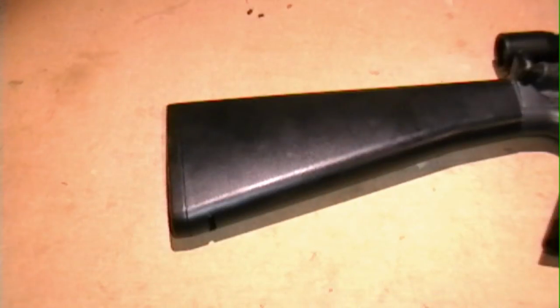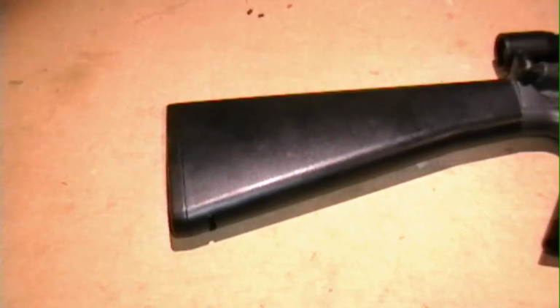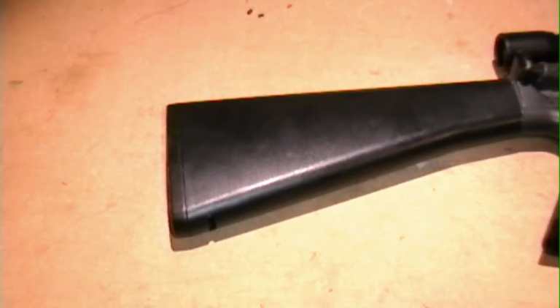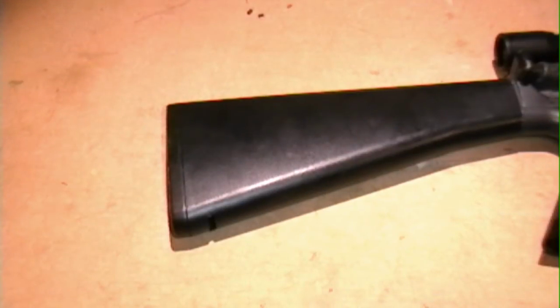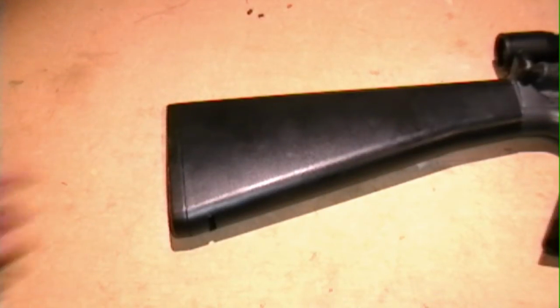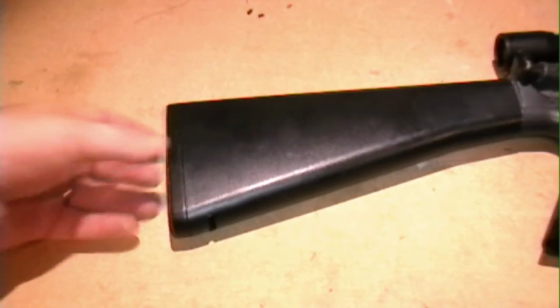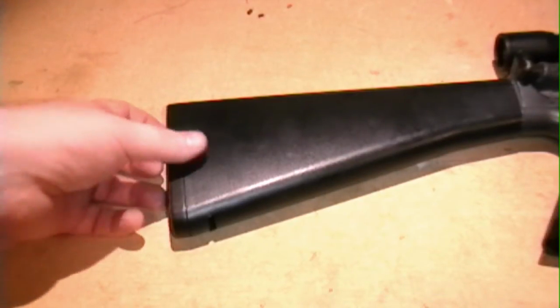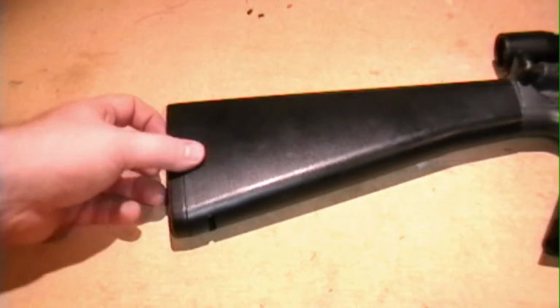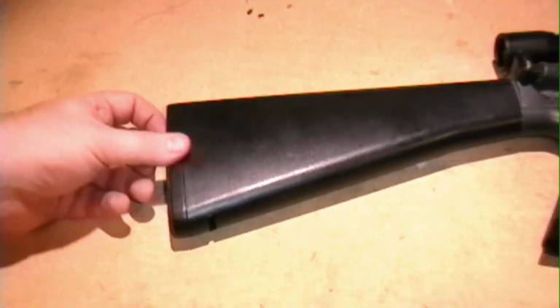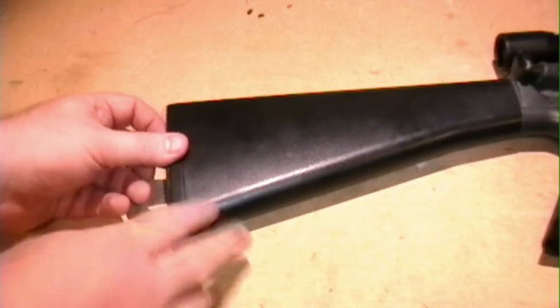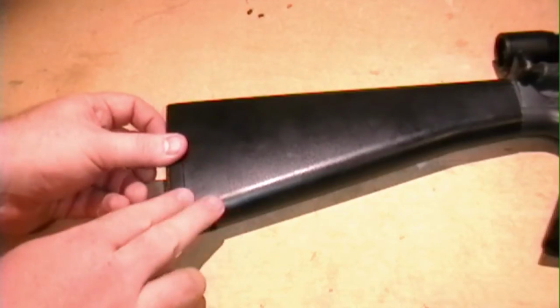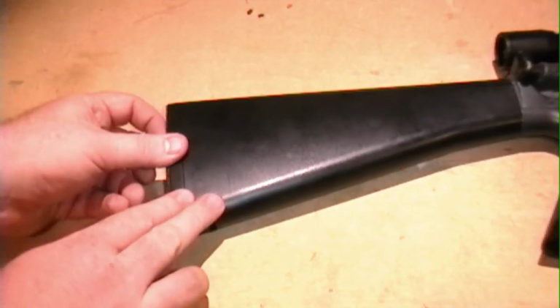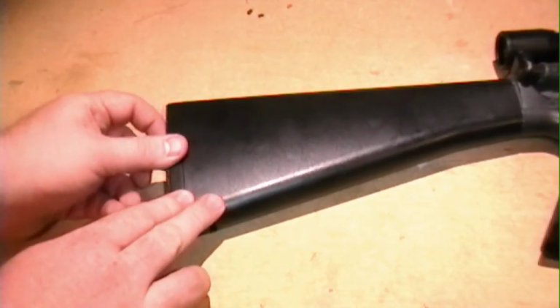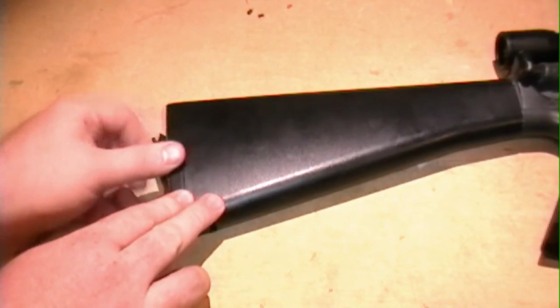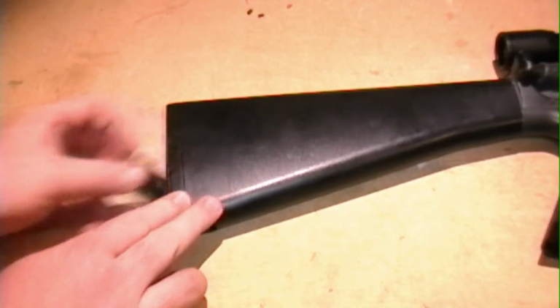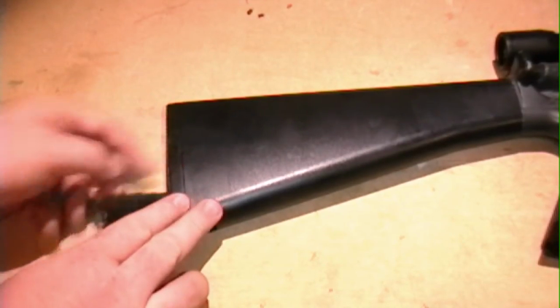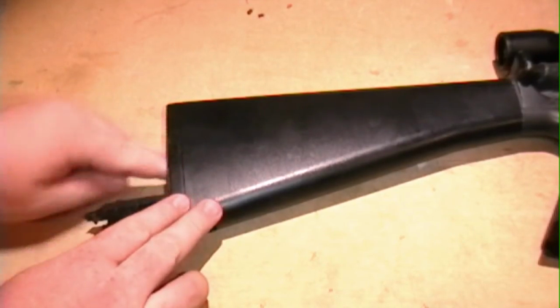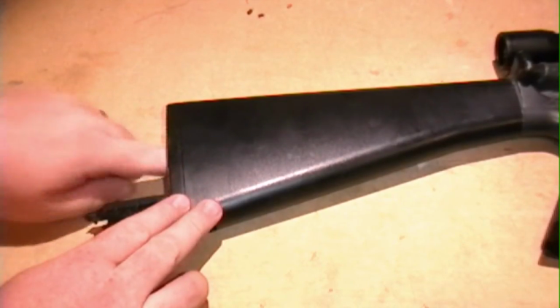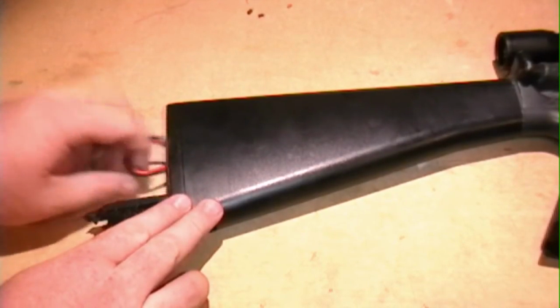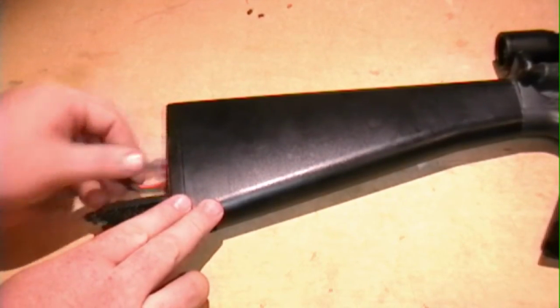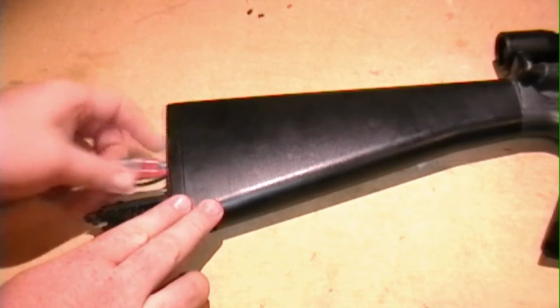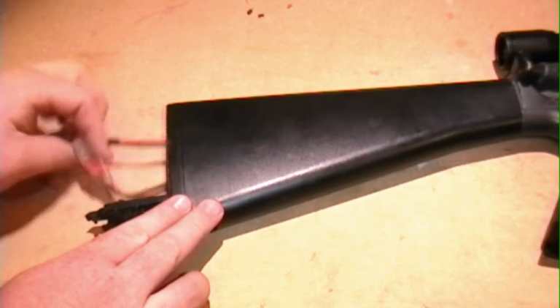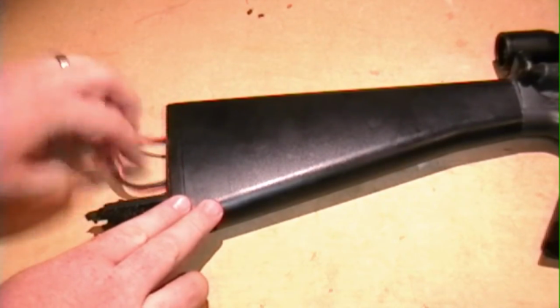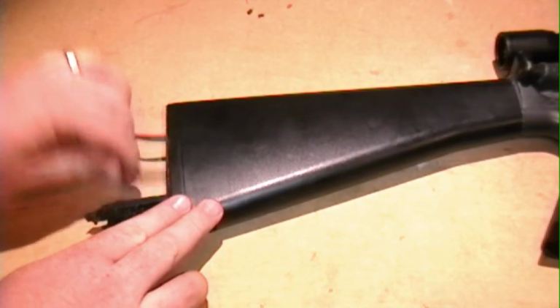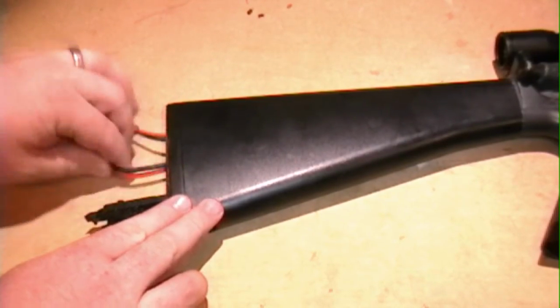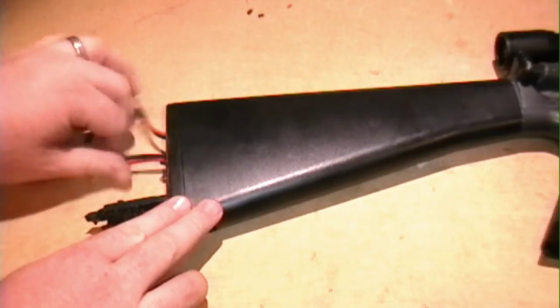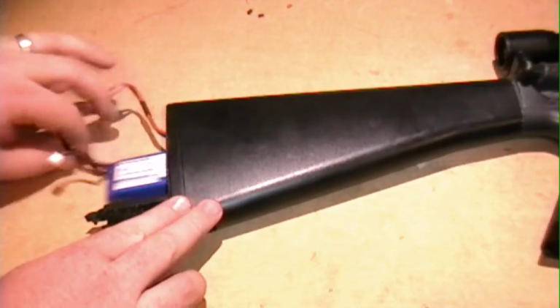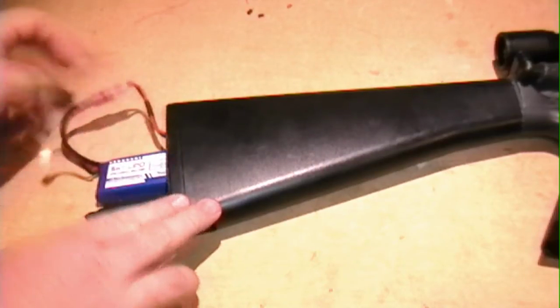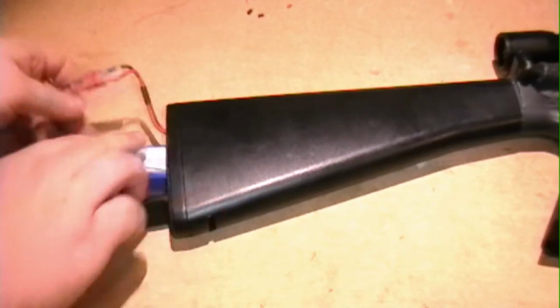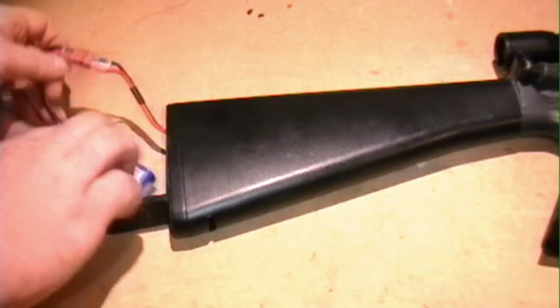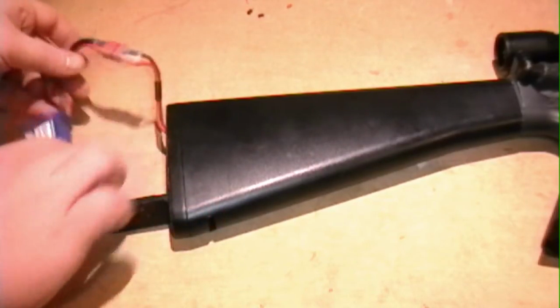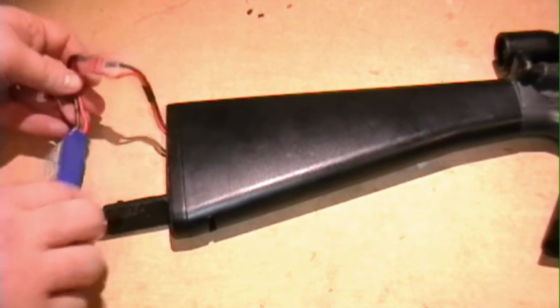For the standard installation, simply locate where you want to put the AEG Burst Wizard in your gun. Since I'll be putting it in a full stock, I'm going to go ahead and remove the stock from the gun.